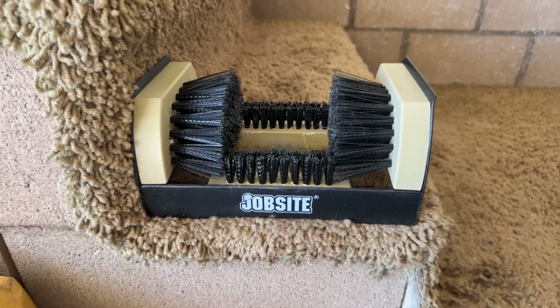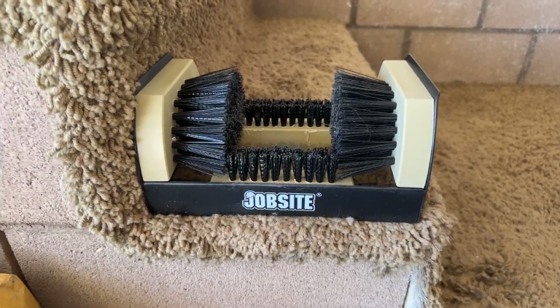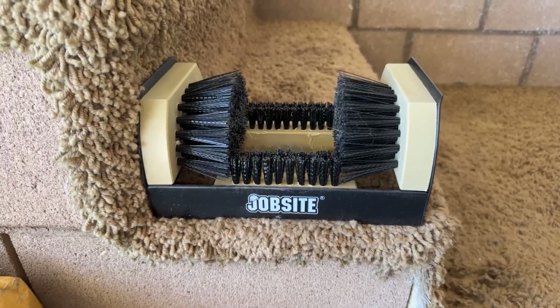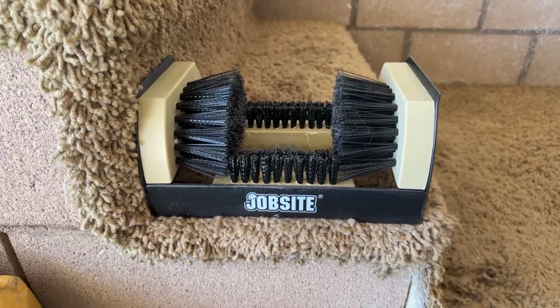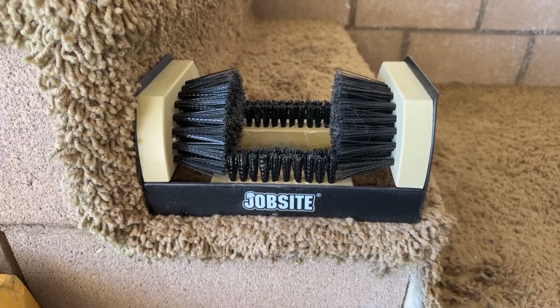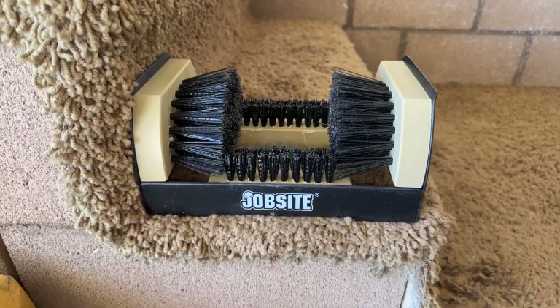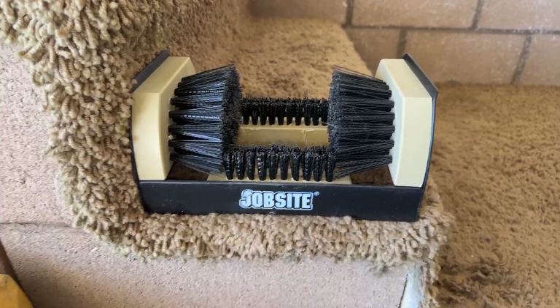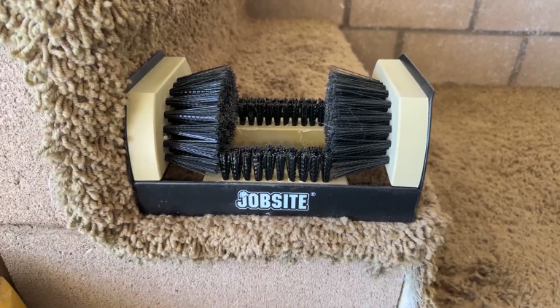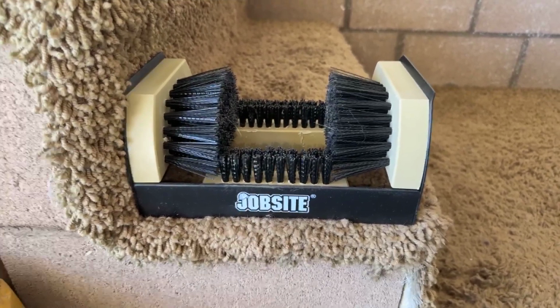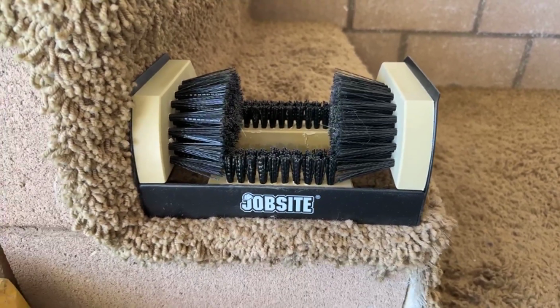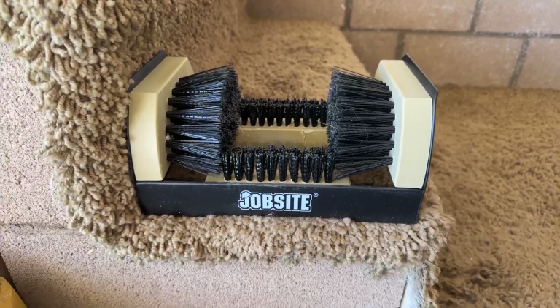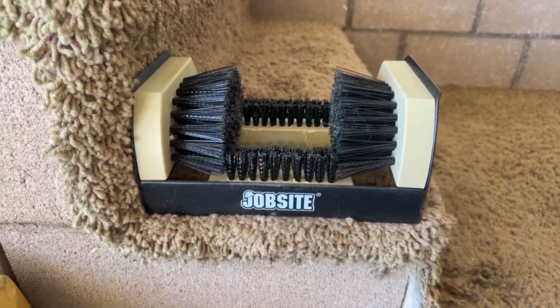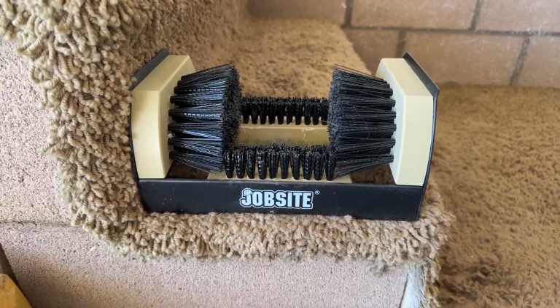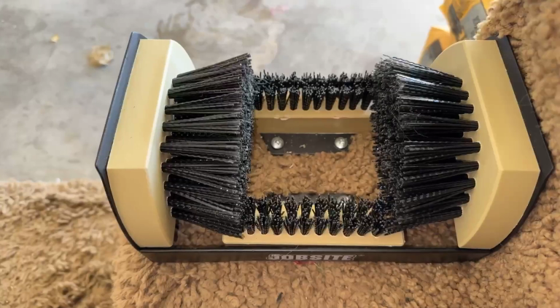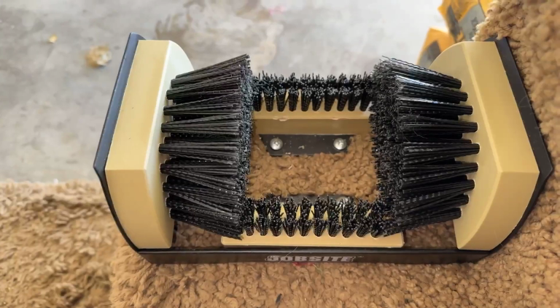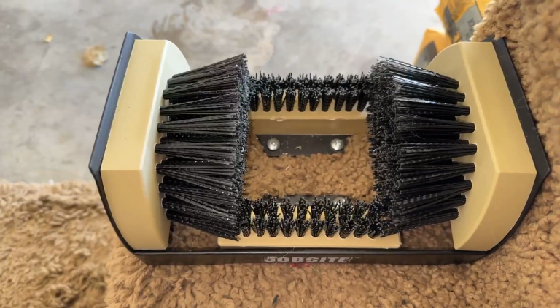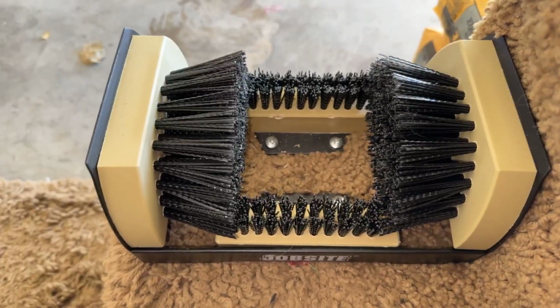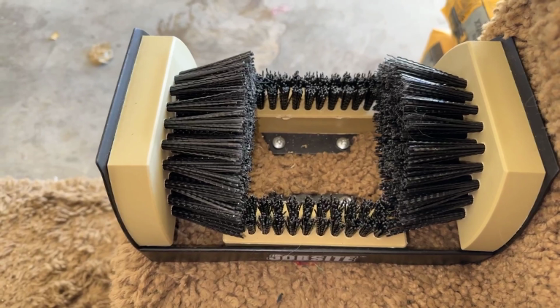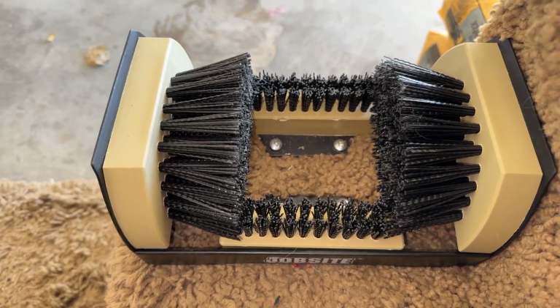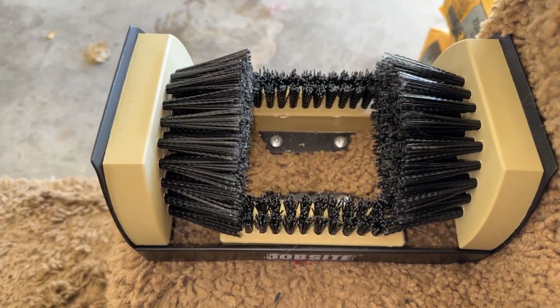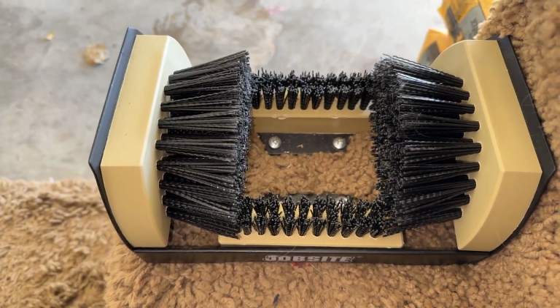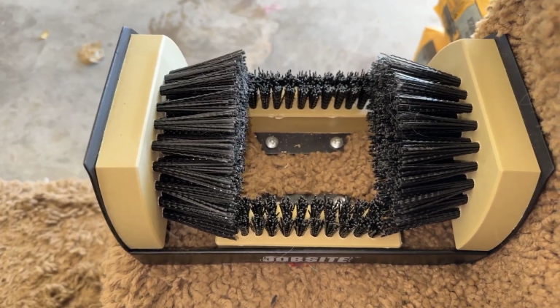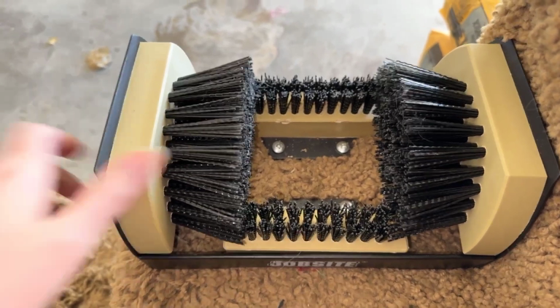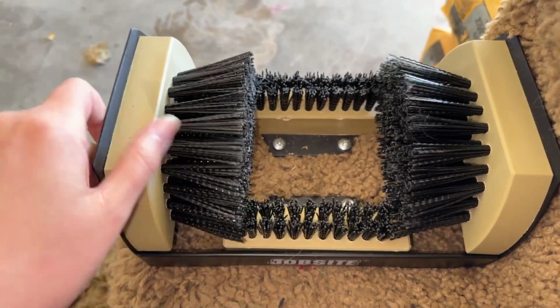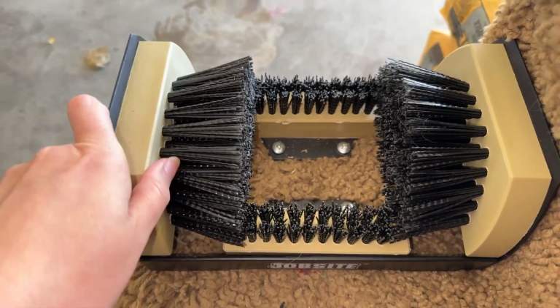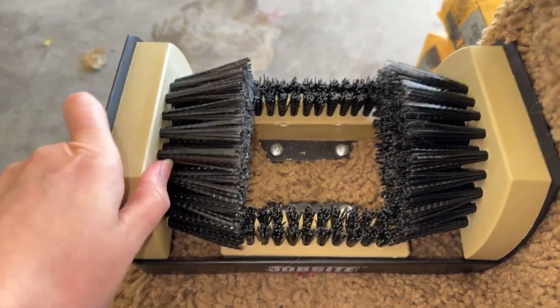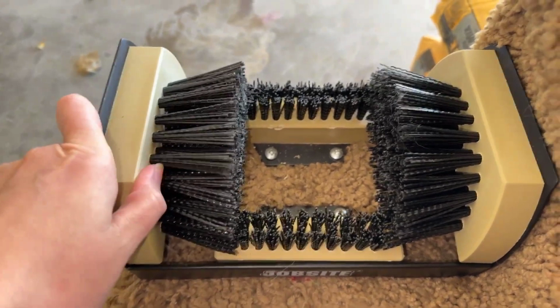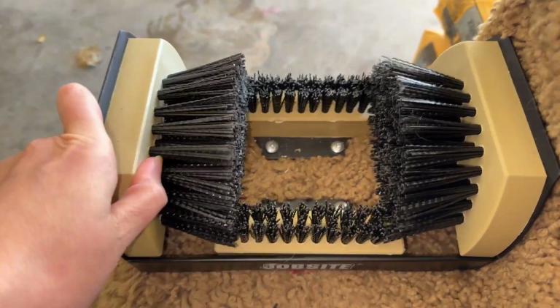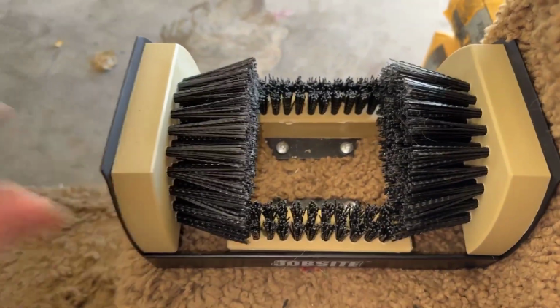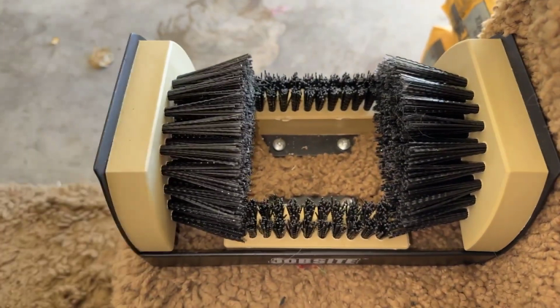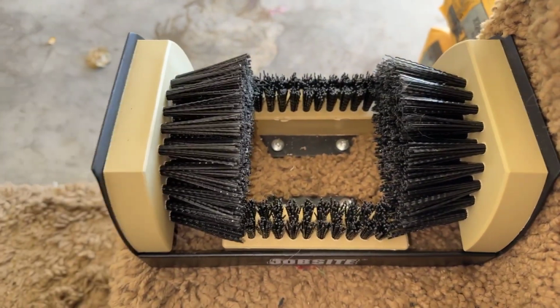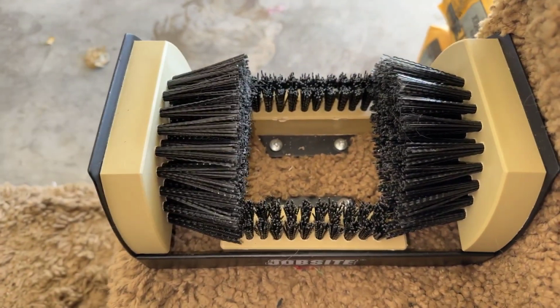This is a quick review of the job site boot scrubber. It is super simple to install and once you do, it is not going anywhere.